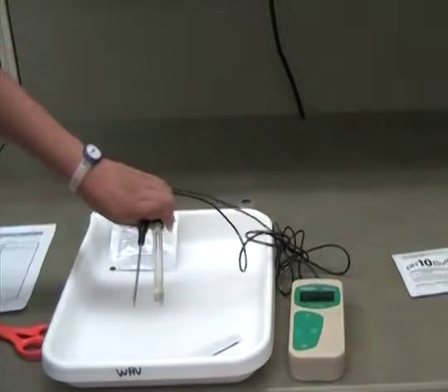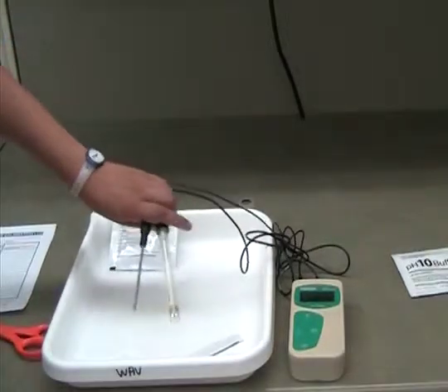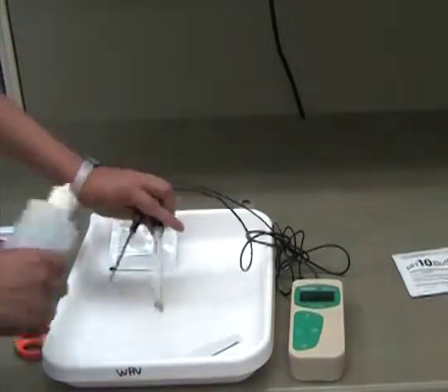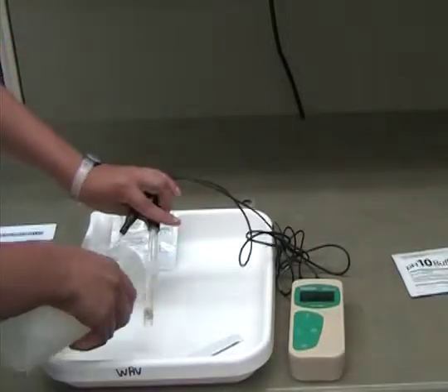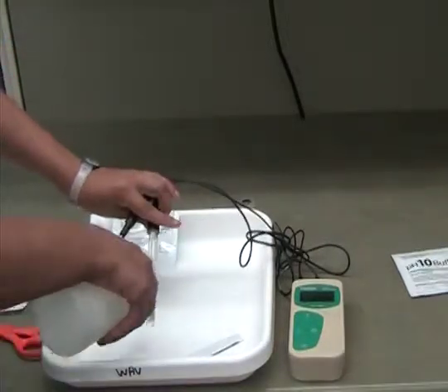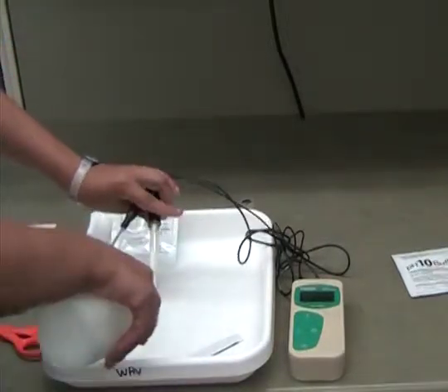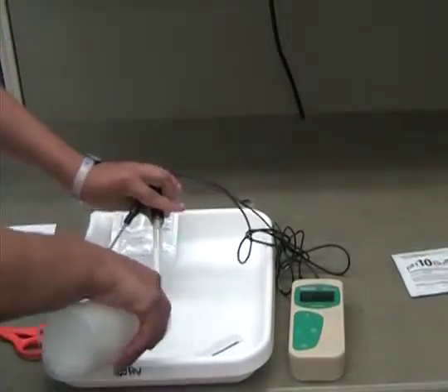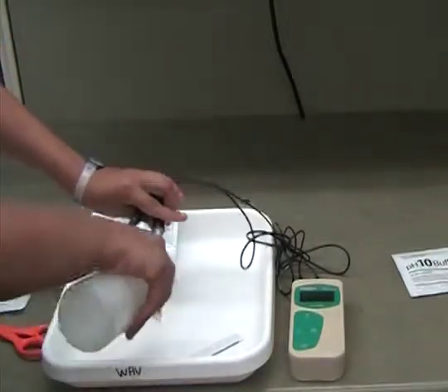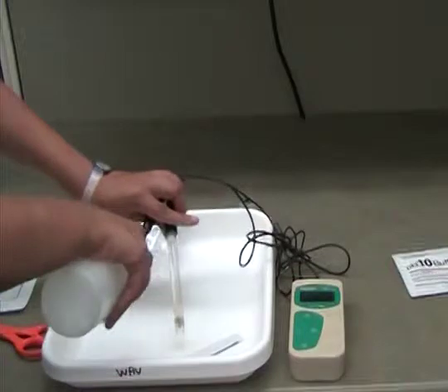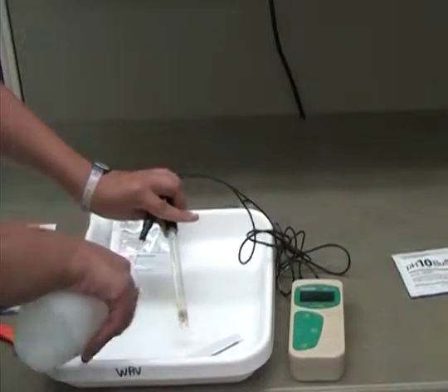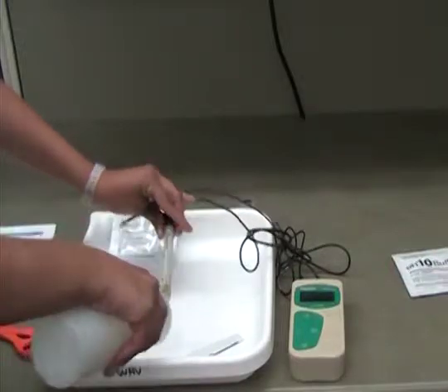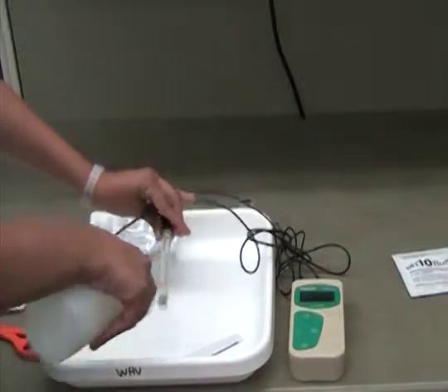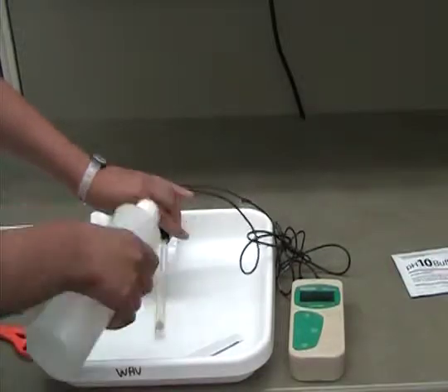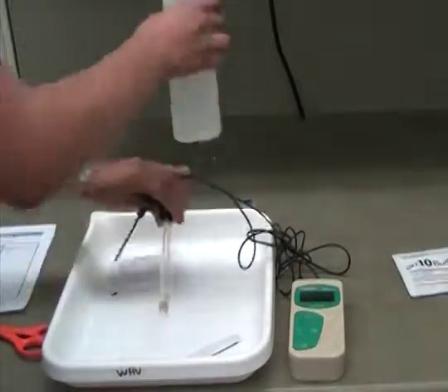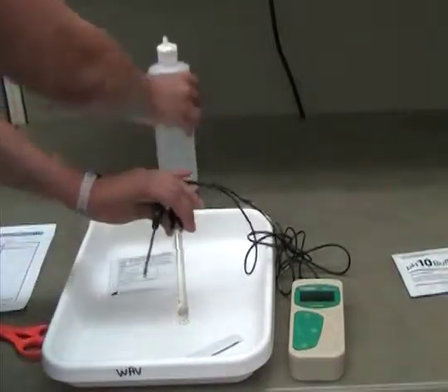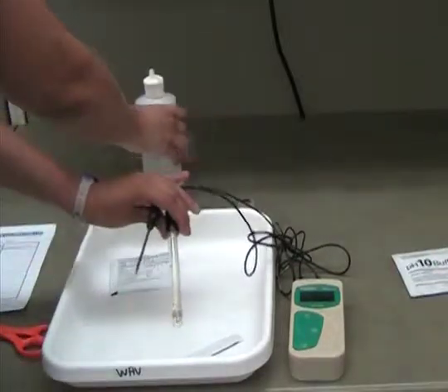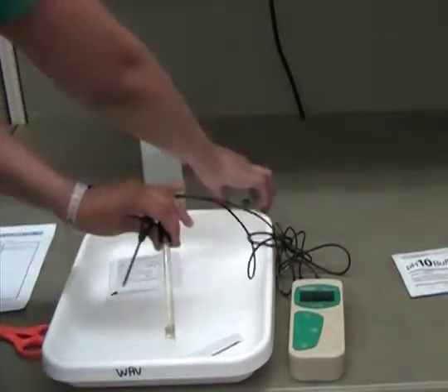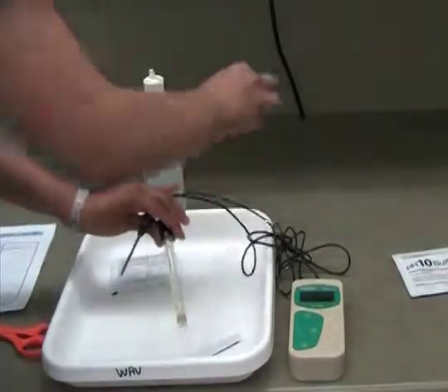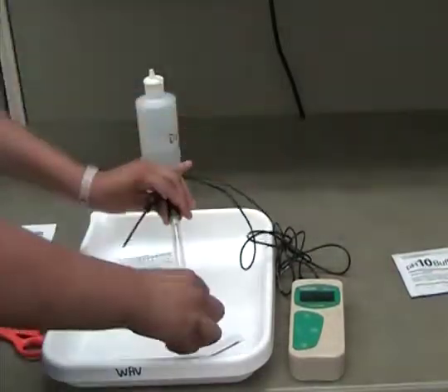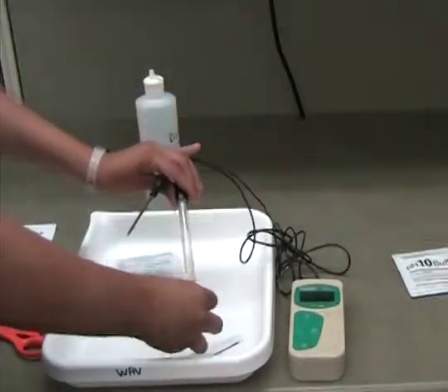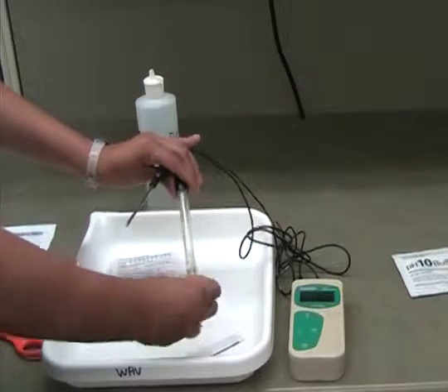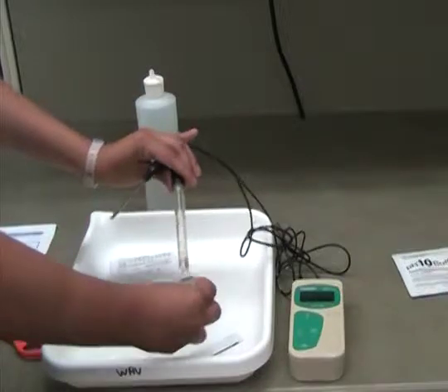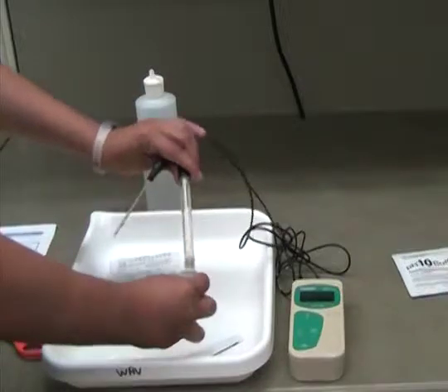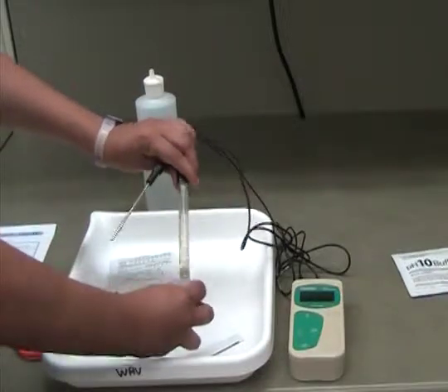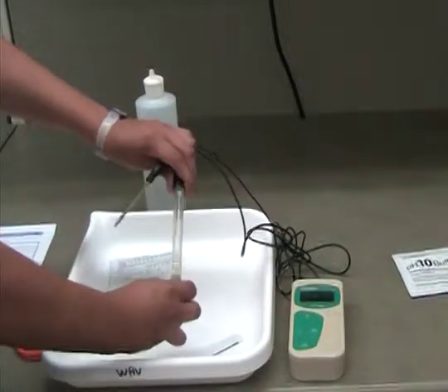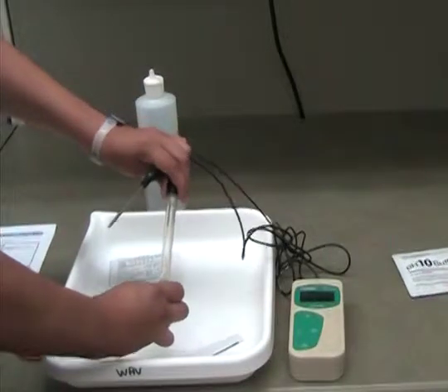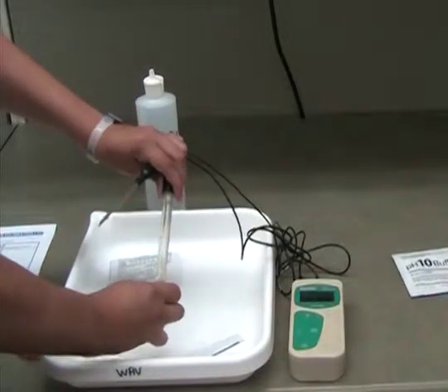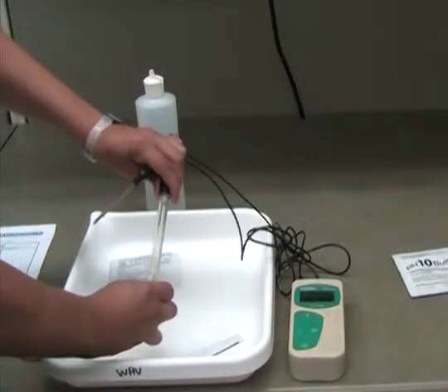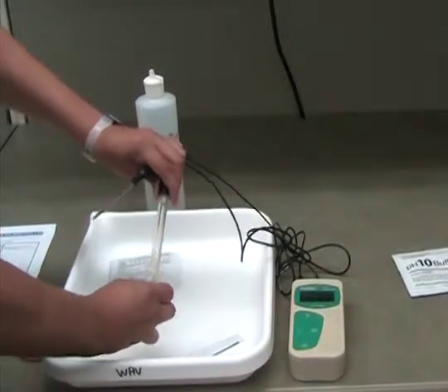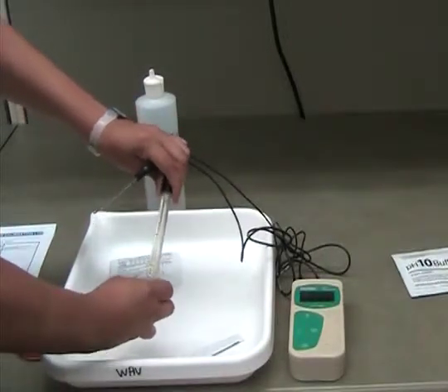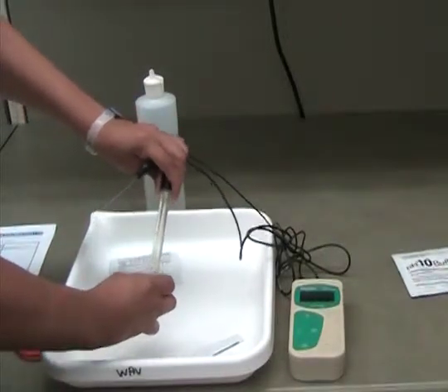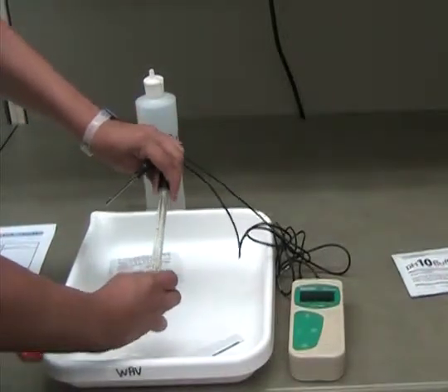Rinse the pH probe. After you have calibrated with the second buffer solution, rinse the probe with distilled water and replace it in the storage solution. Turn the meter off and head out into the field to take measurements.